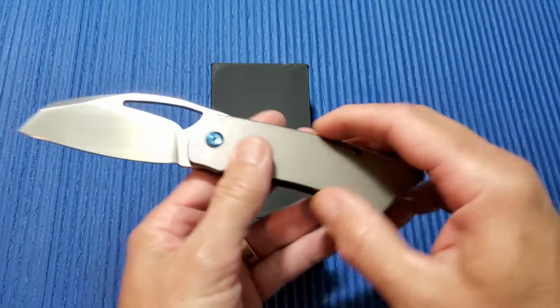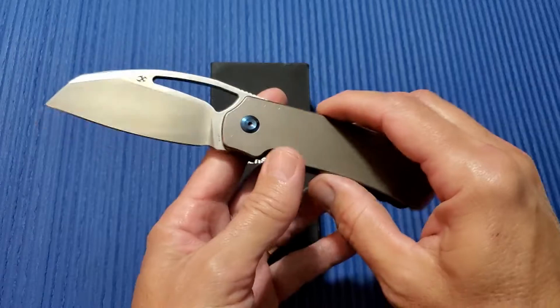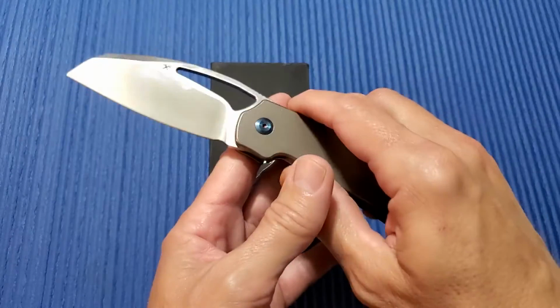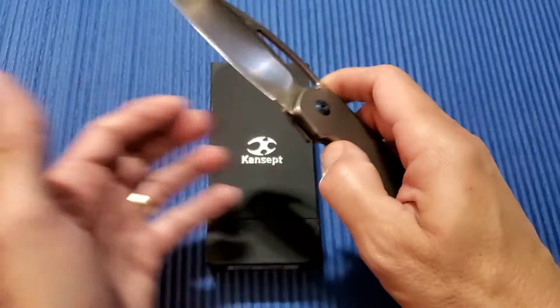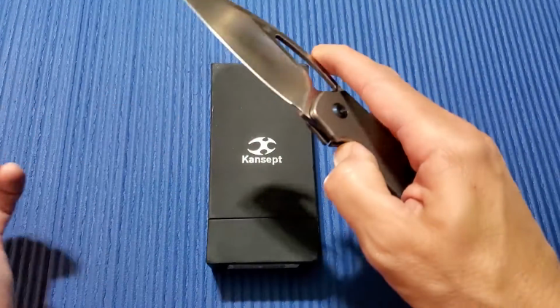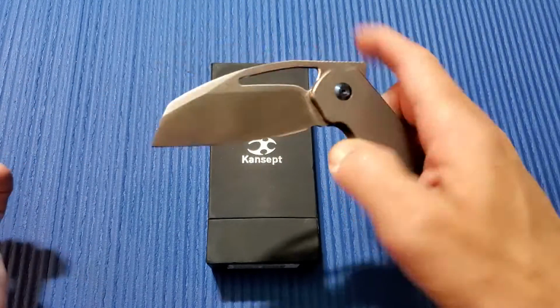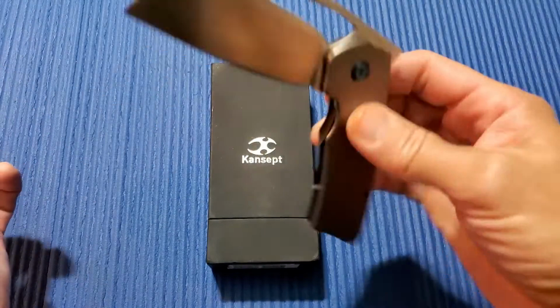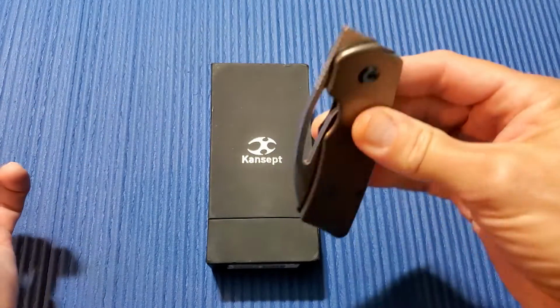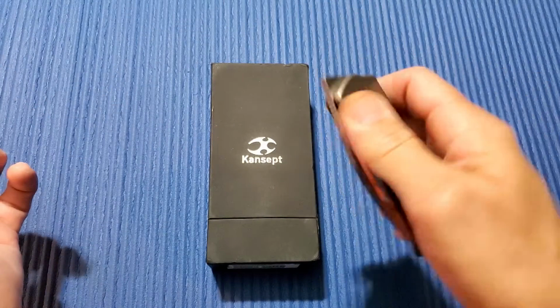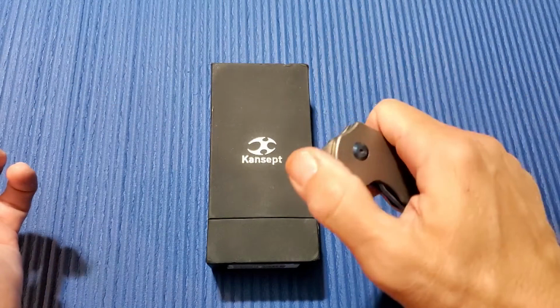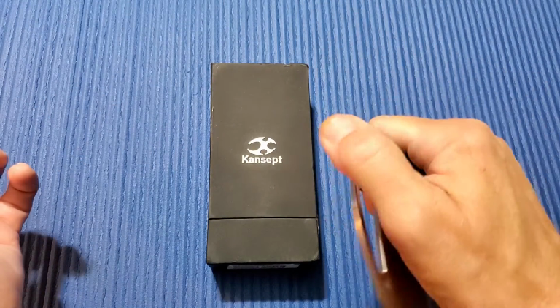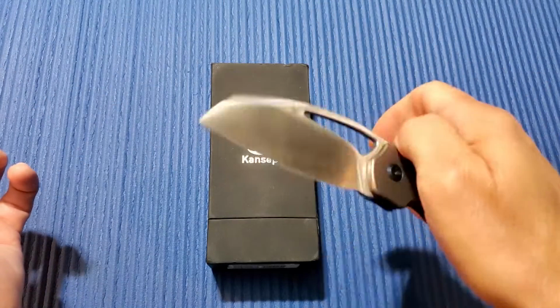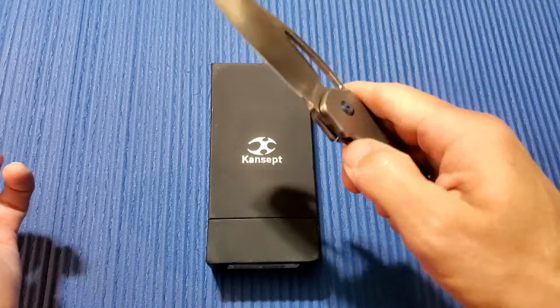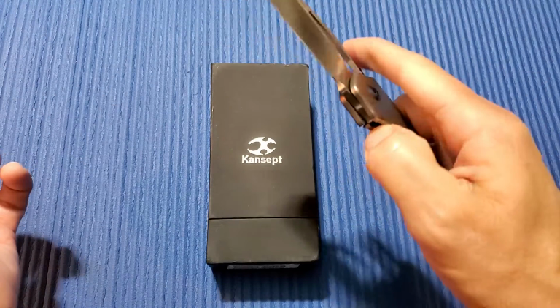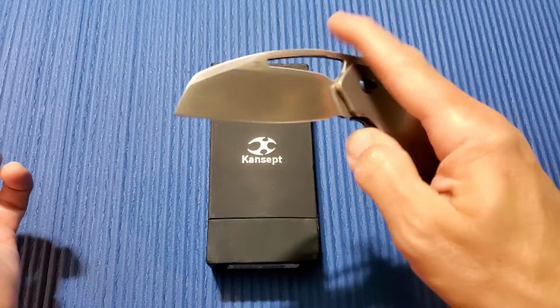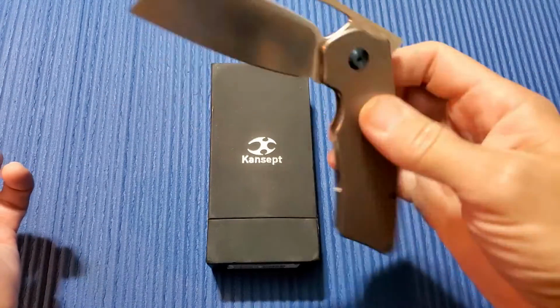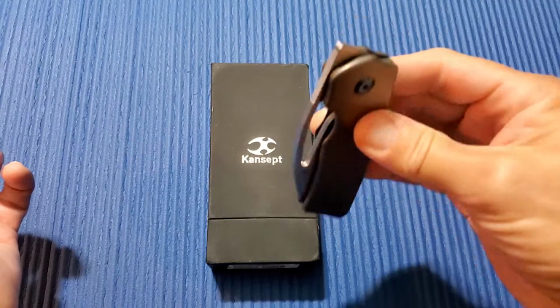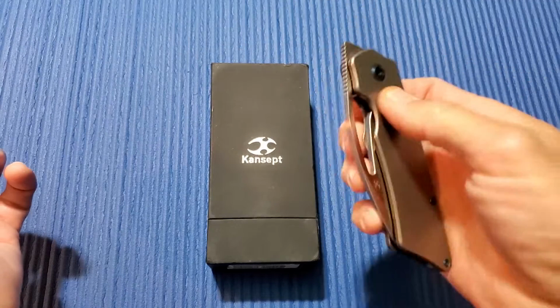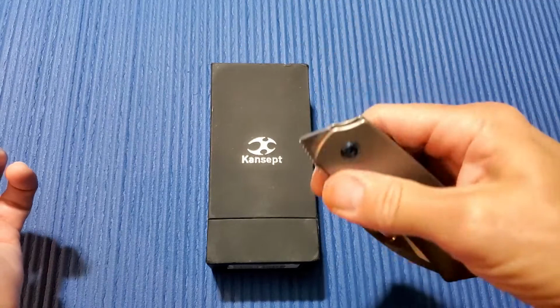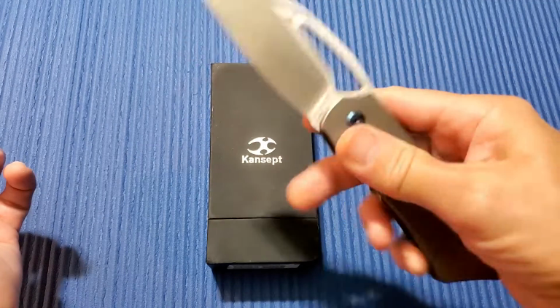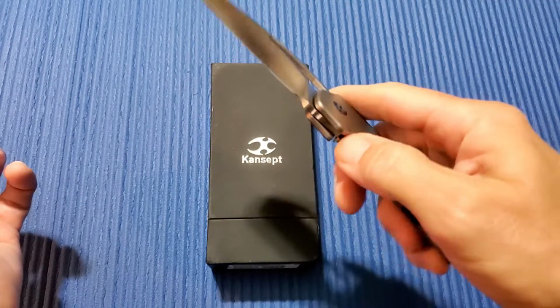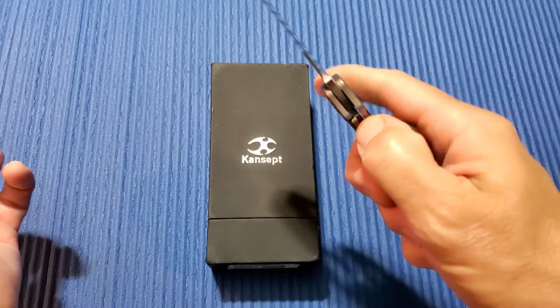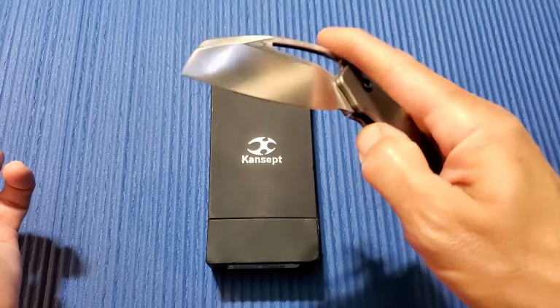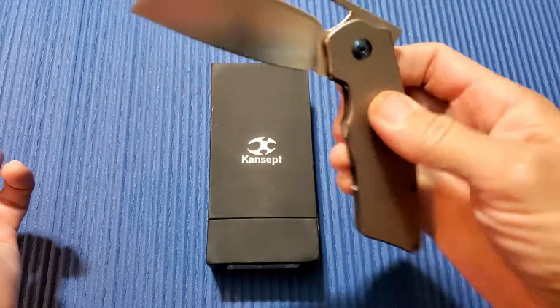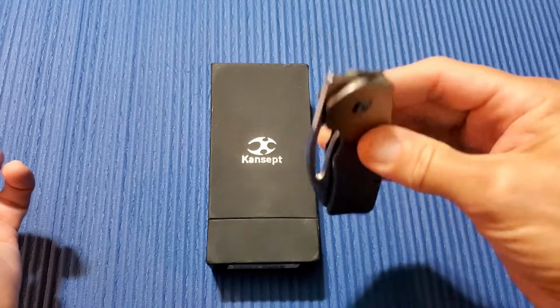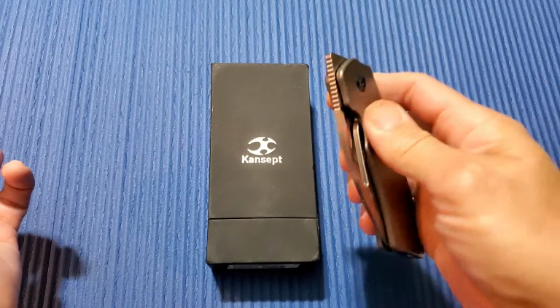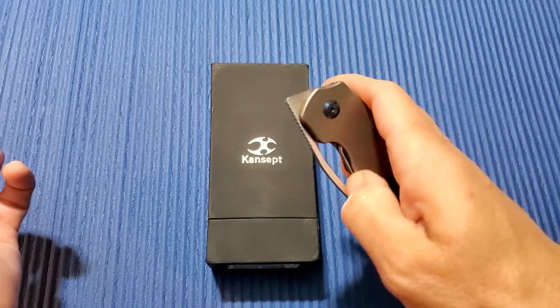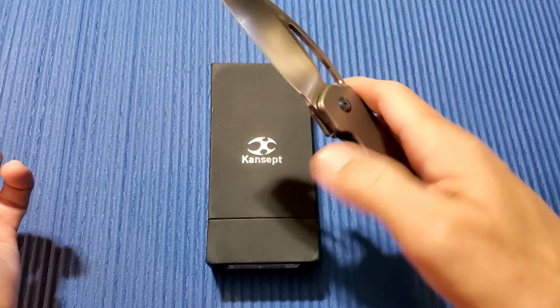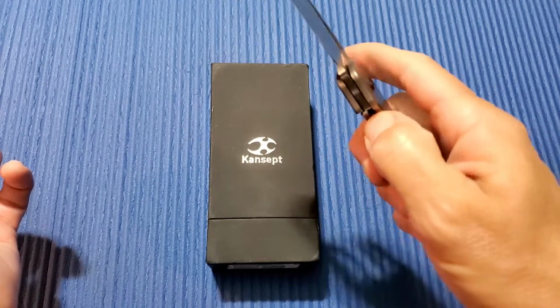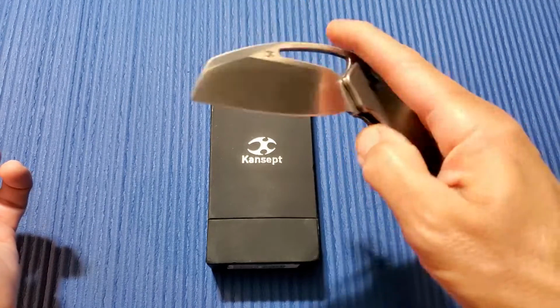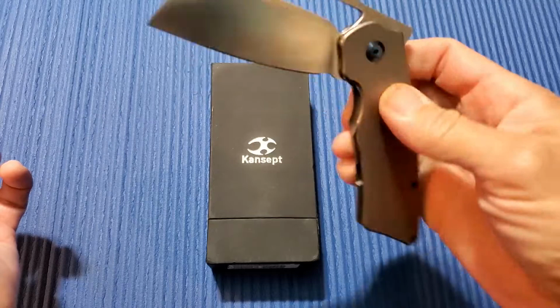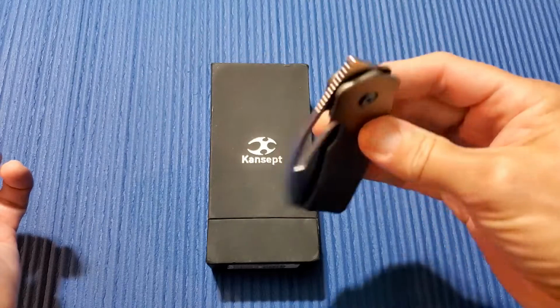One thing that will change on the production is they are going to put a hidden lanyard tube in here, which is very nice. I love that idea. Hopefully by the end of the year they will be released.